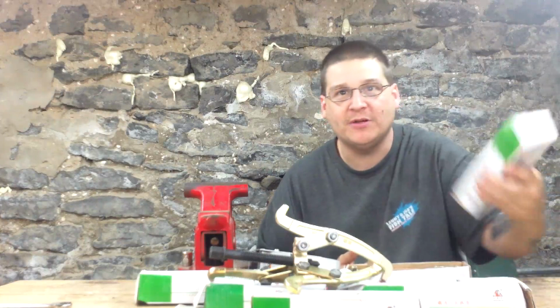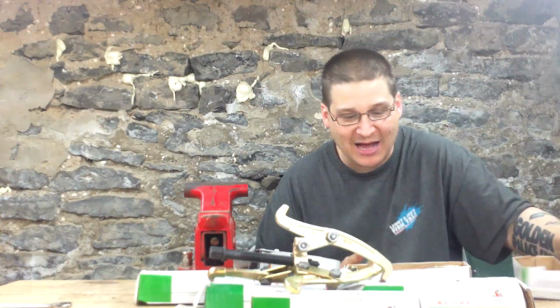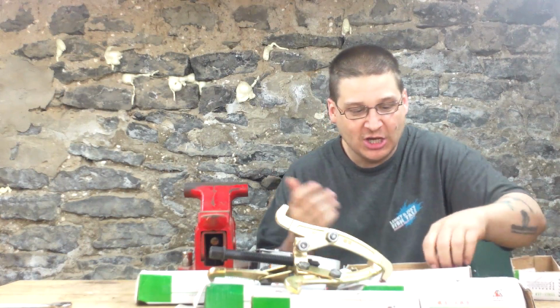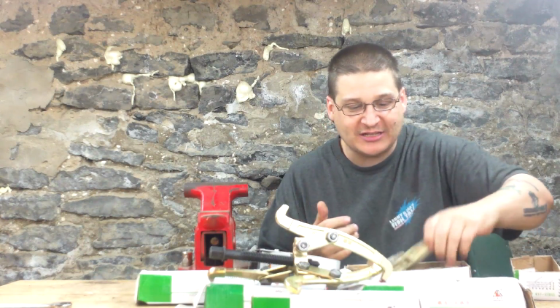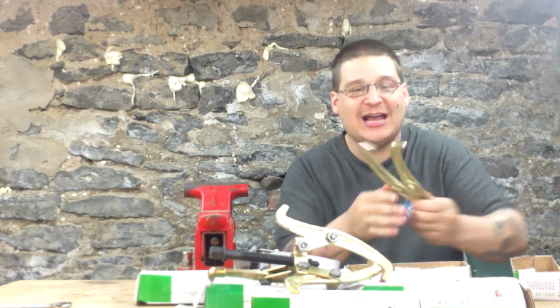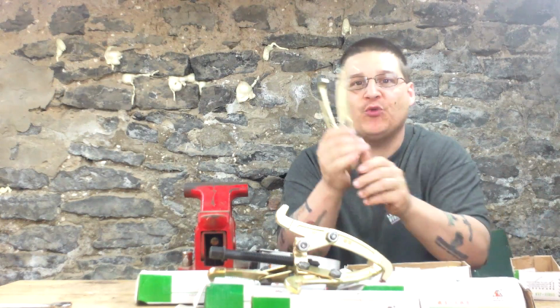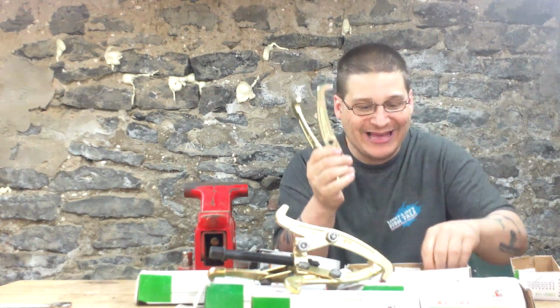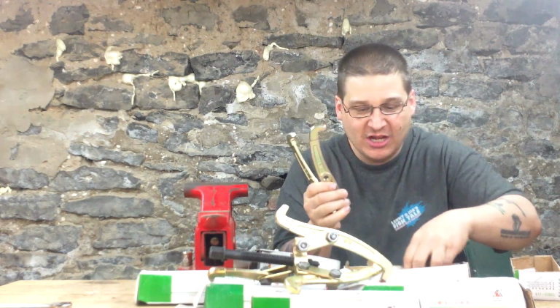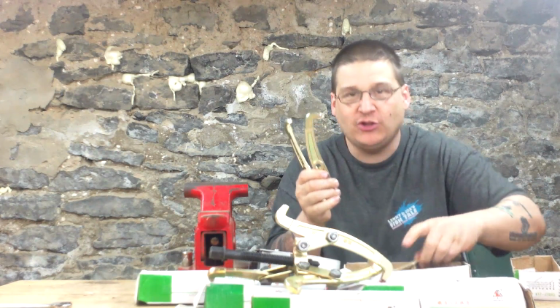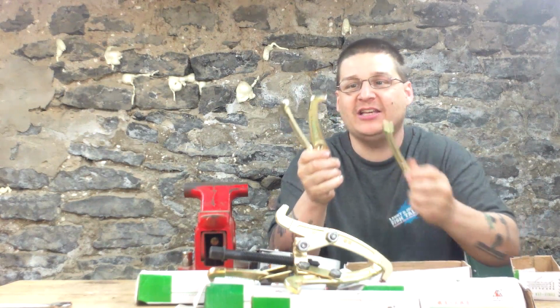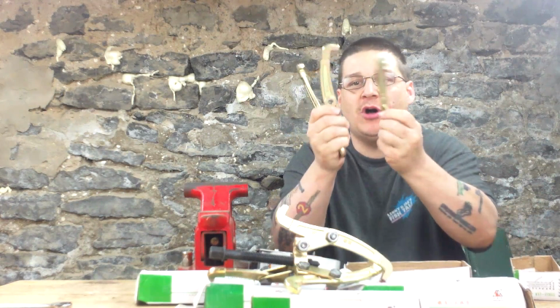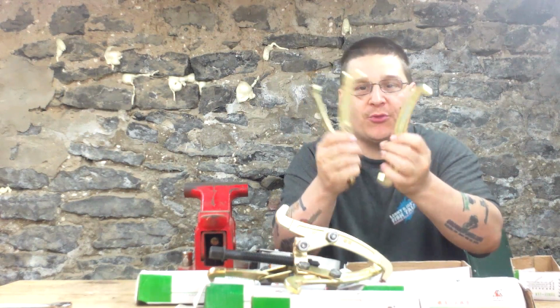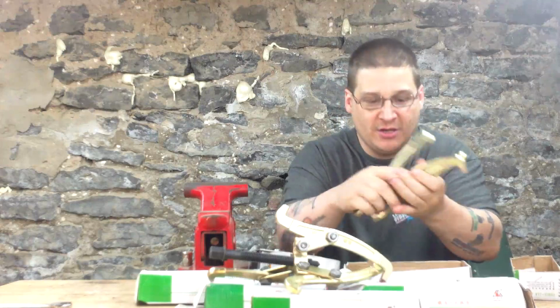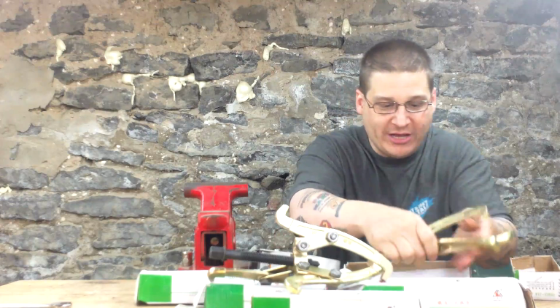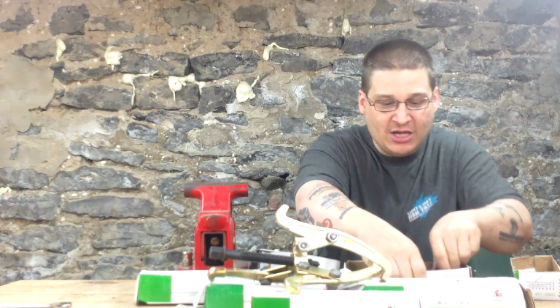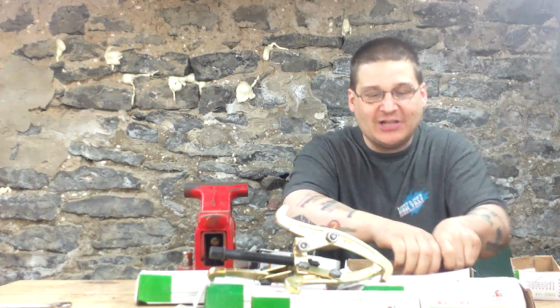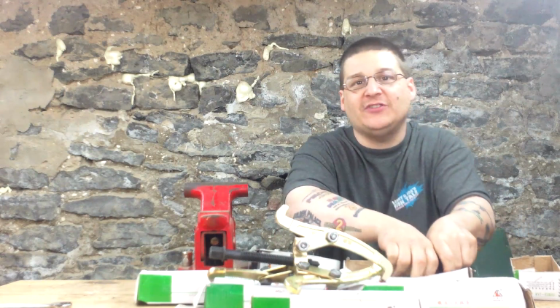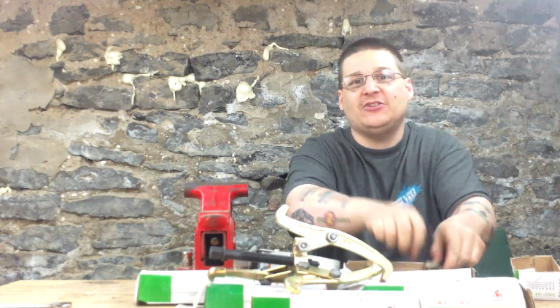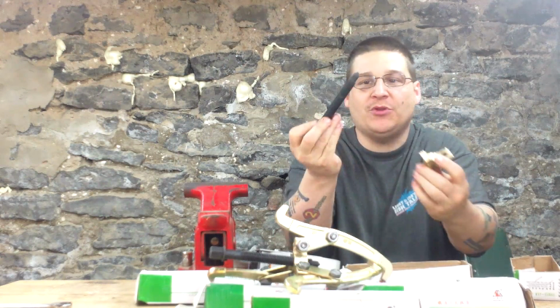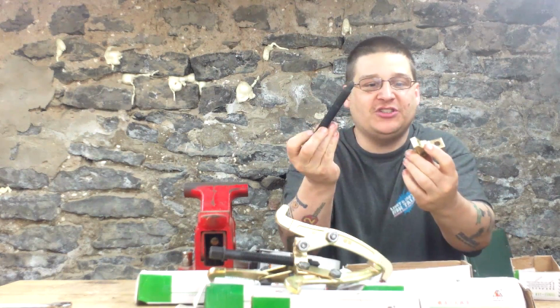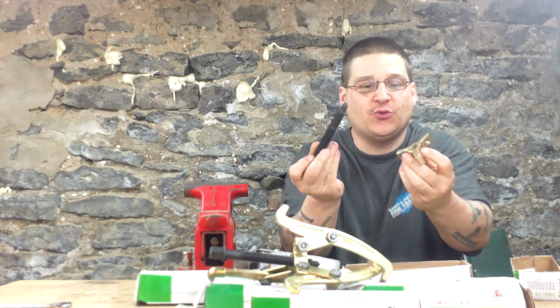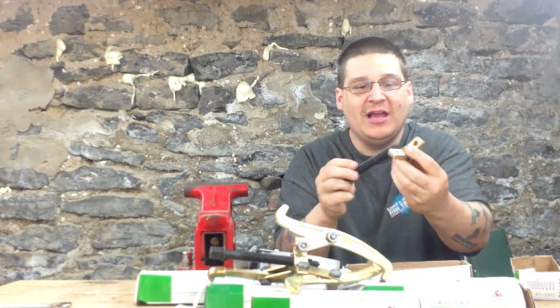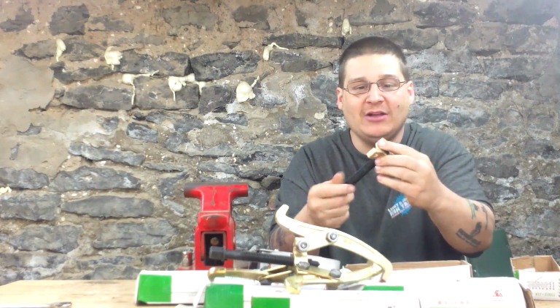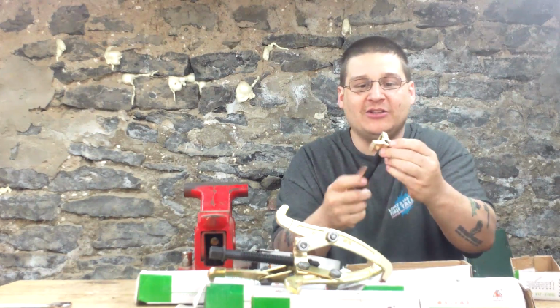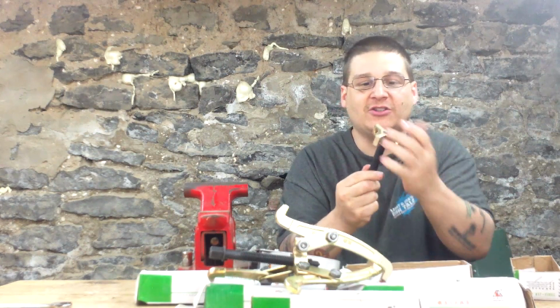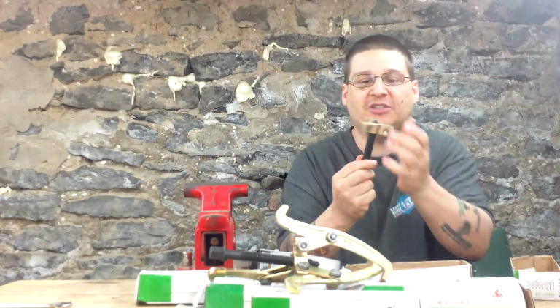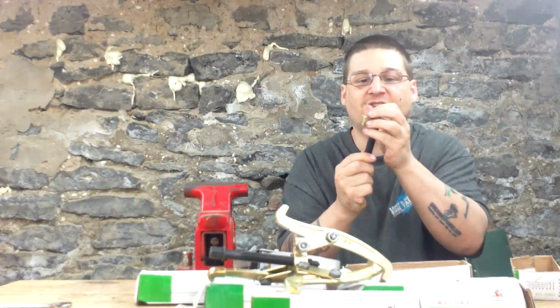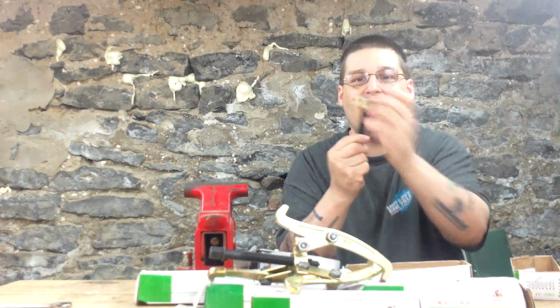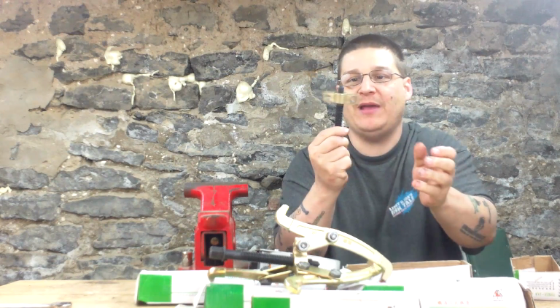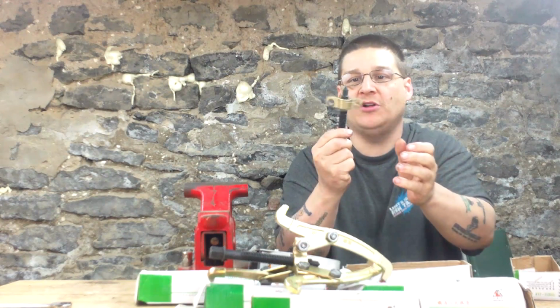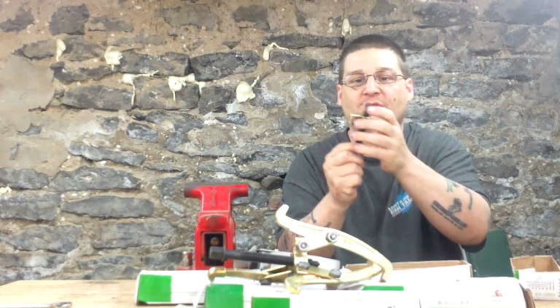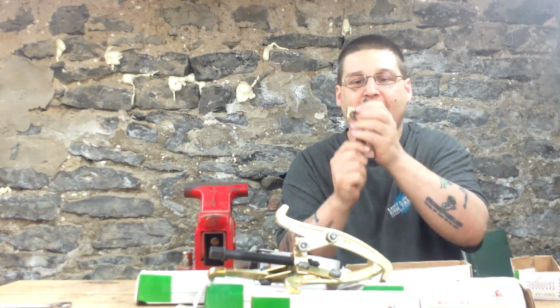Just open up the box like that. You've got three legs that look like this — one, two, three. And you've got yourself a center stem with a center screw. All you've got to do is just put this together just like that. Bam — one, two, three. See that?